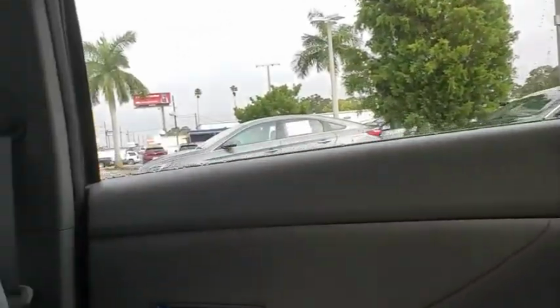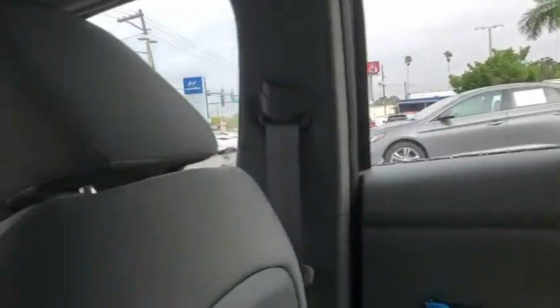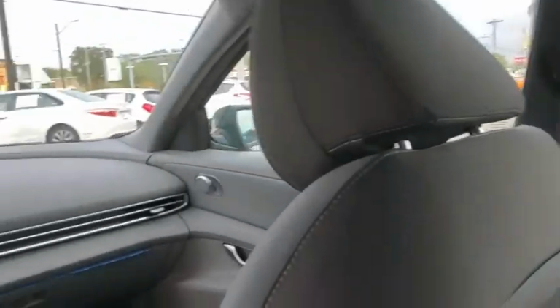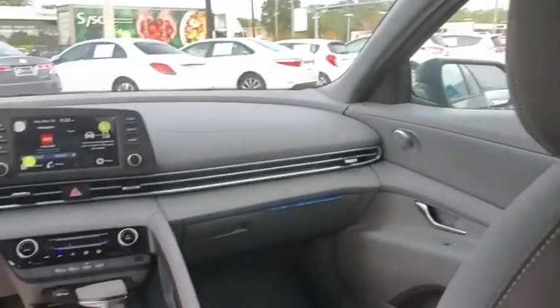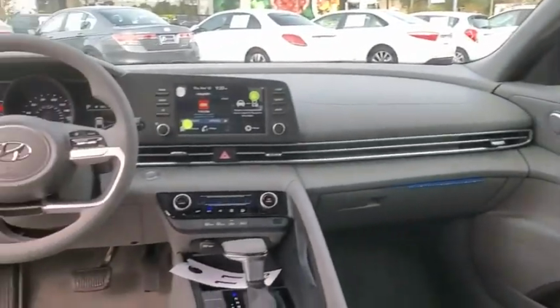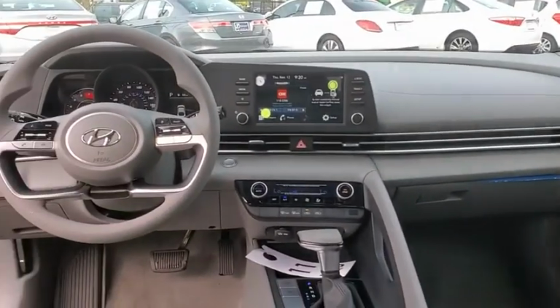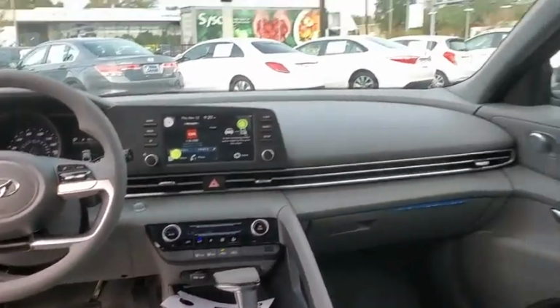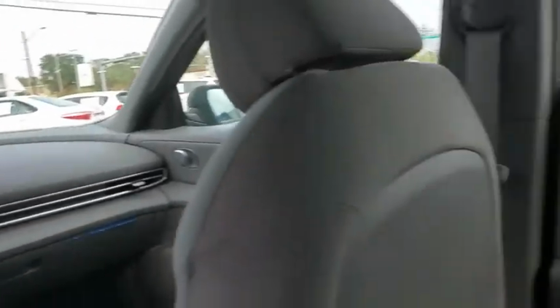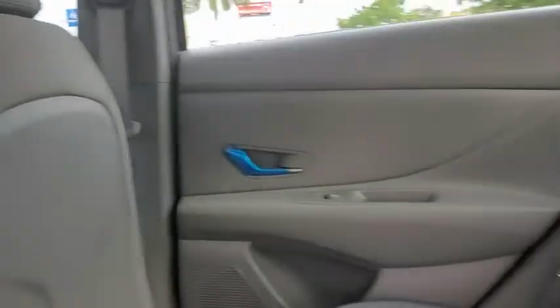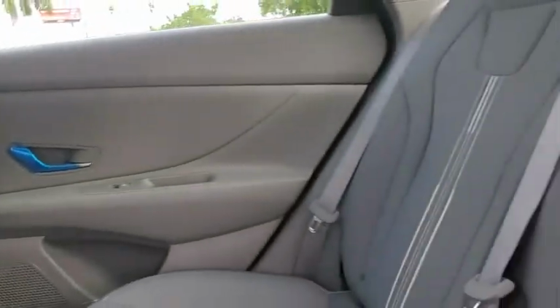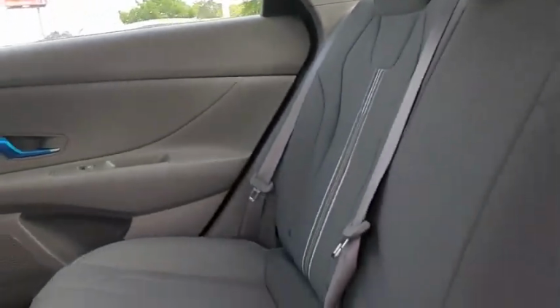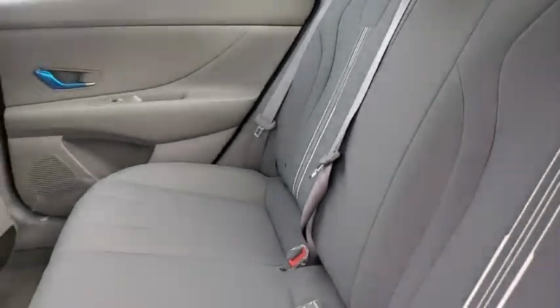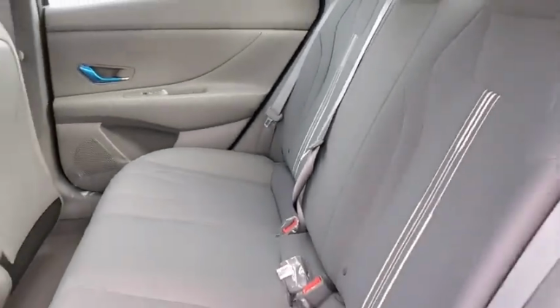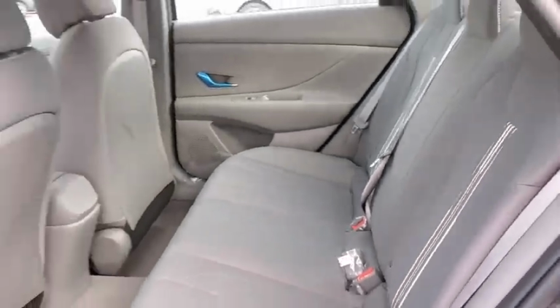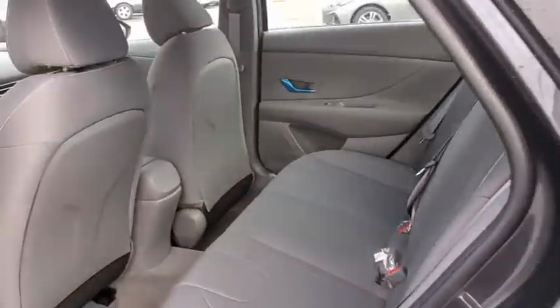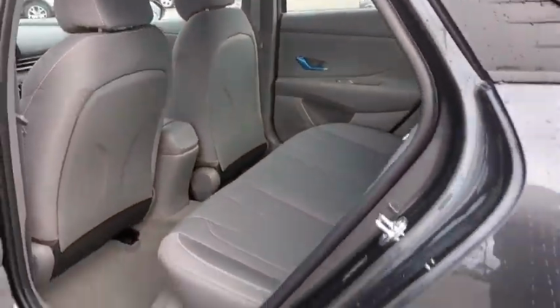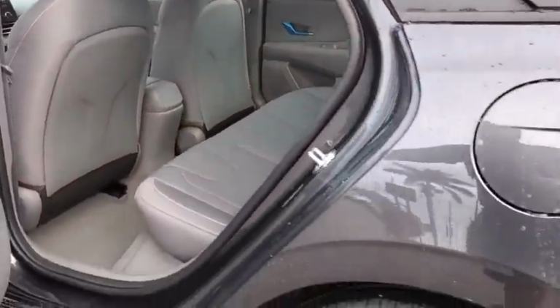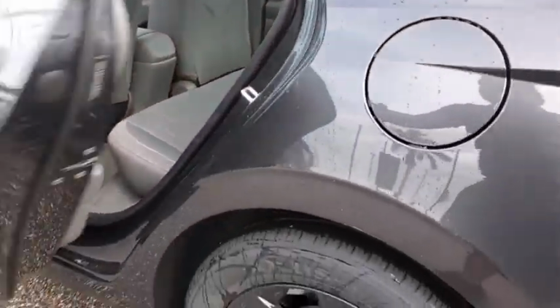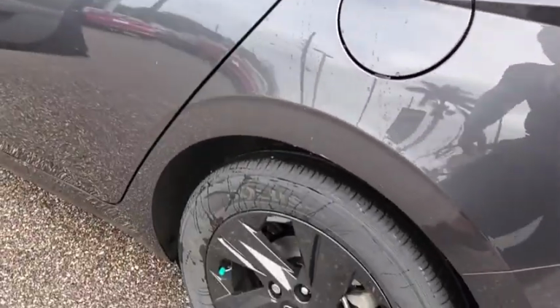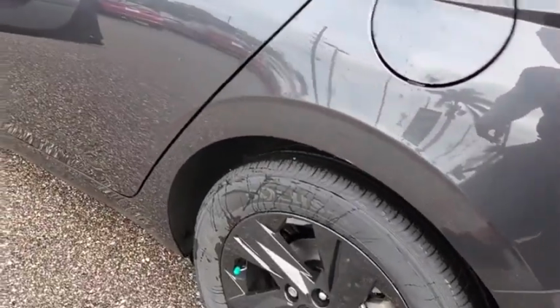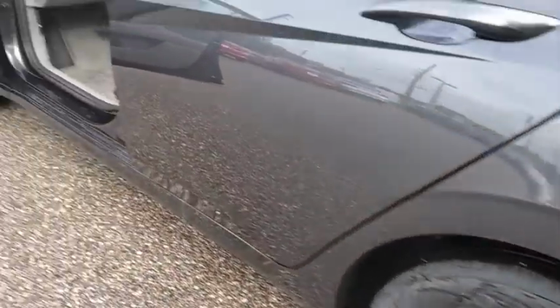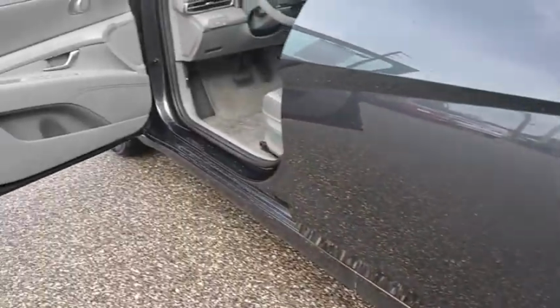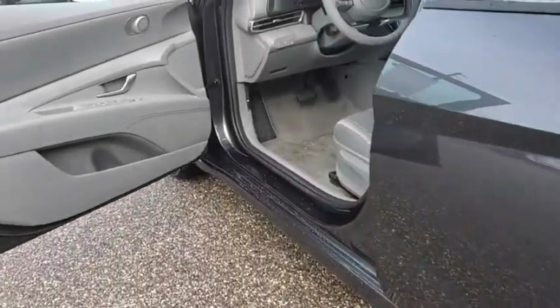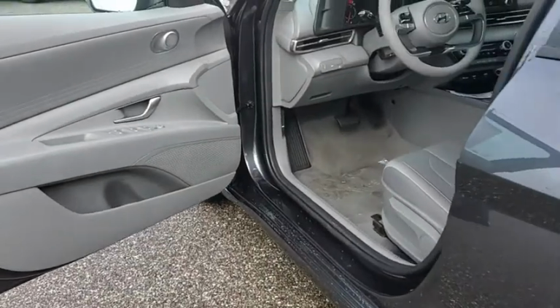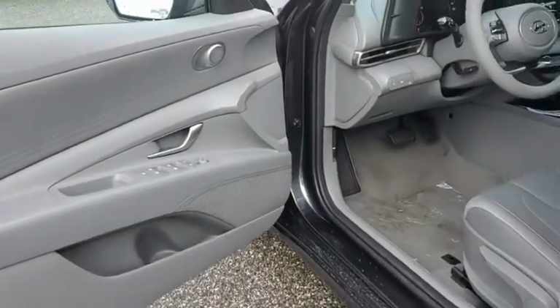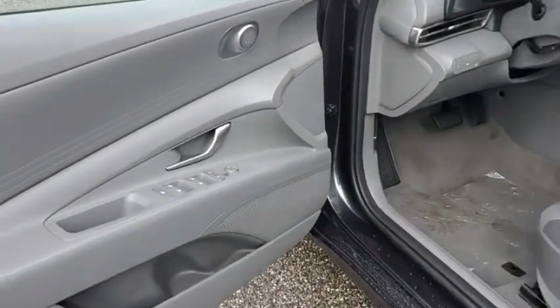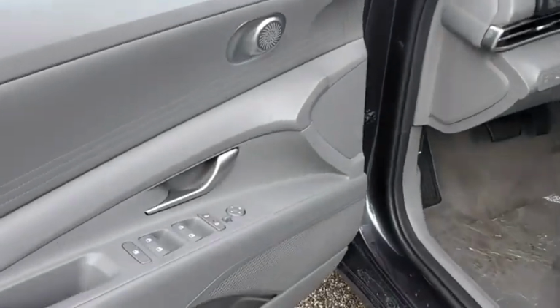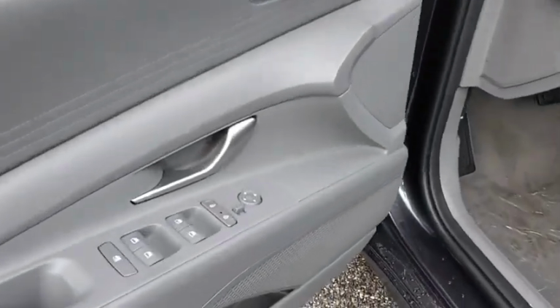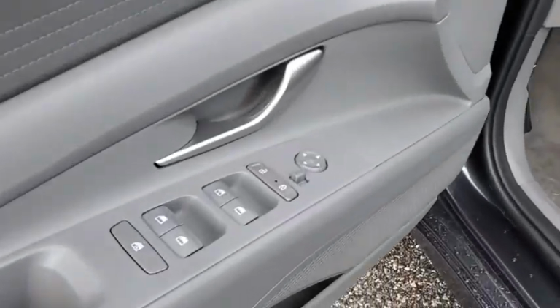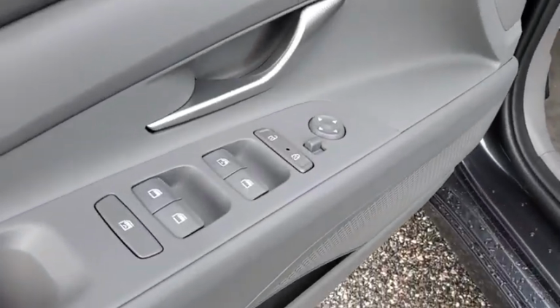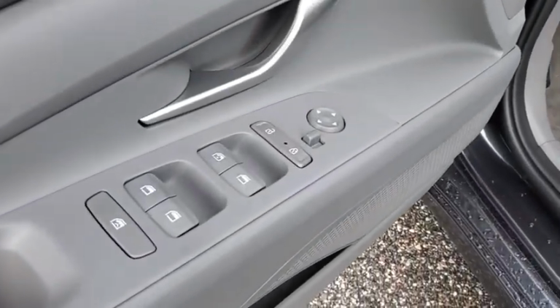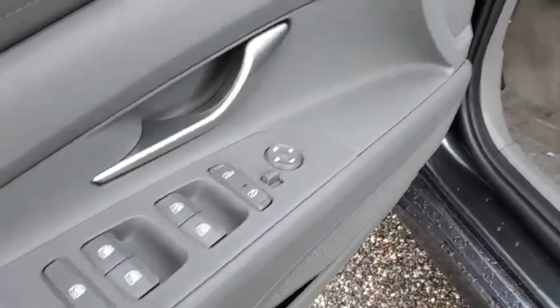Rear window defroster, power windows, brake assist, carpeted floor mats, panic alarm, tachometer, remote keyless entry, overhead console, front reading lamps, driver vanity mirror, tilt steering wheel, and front bucket seats.